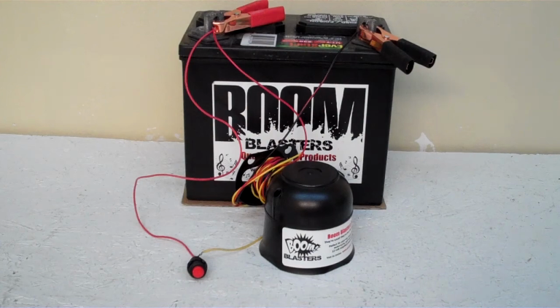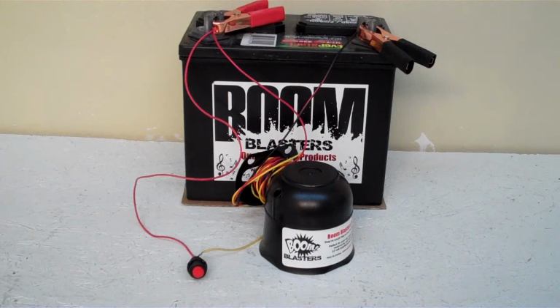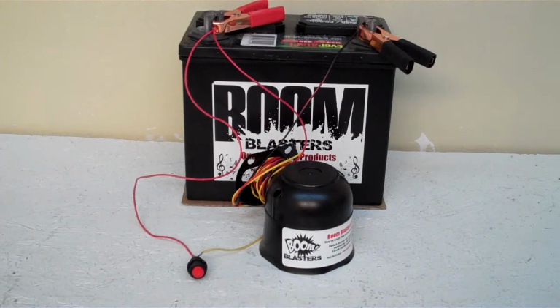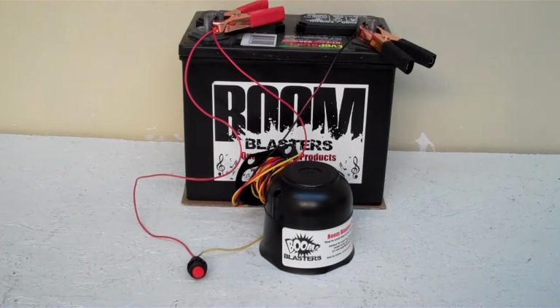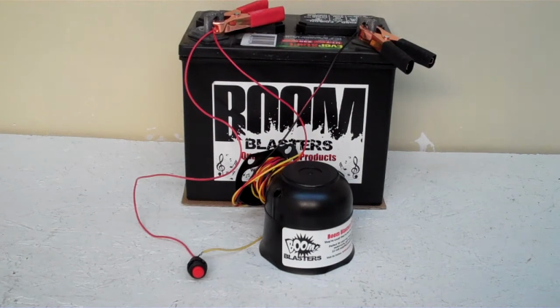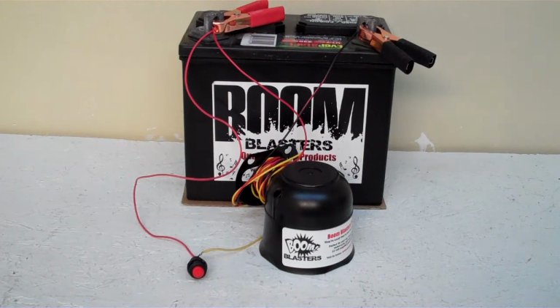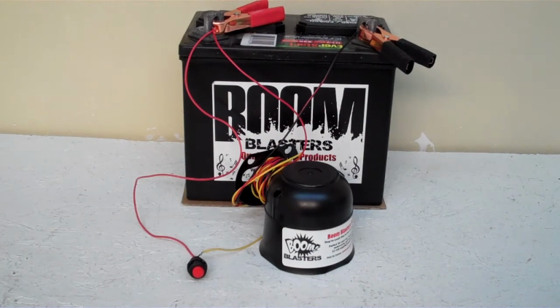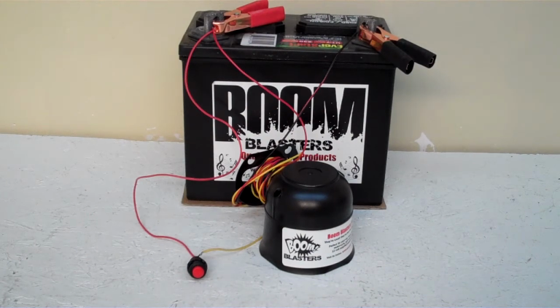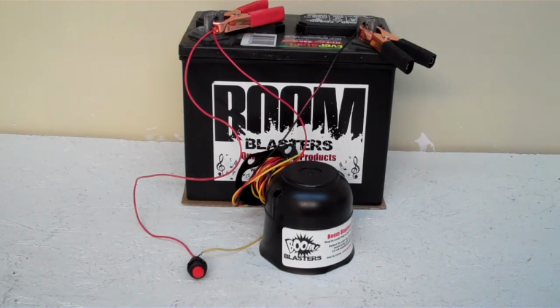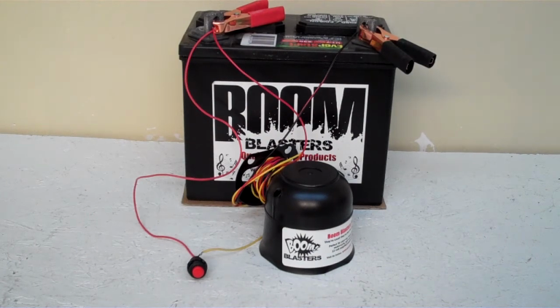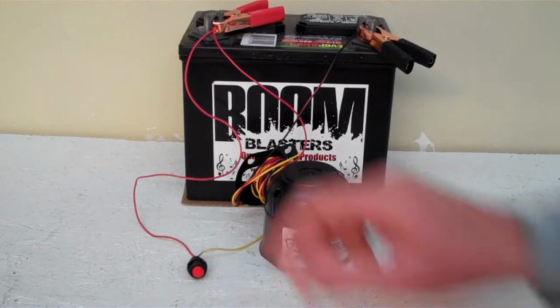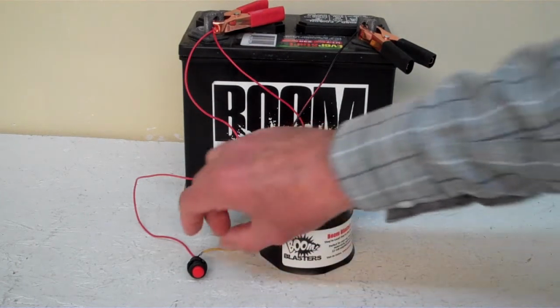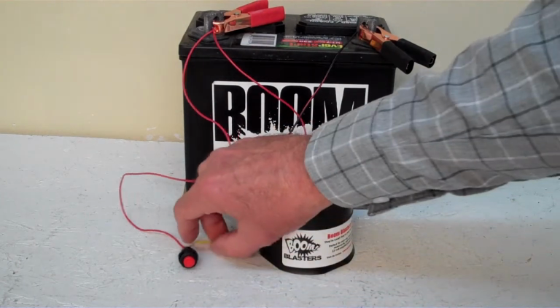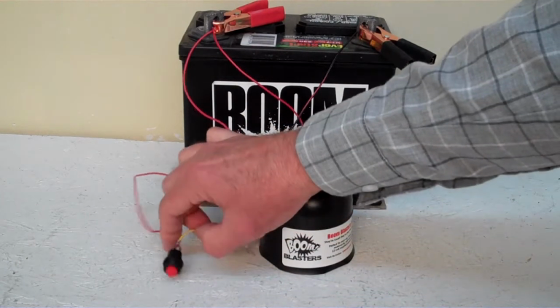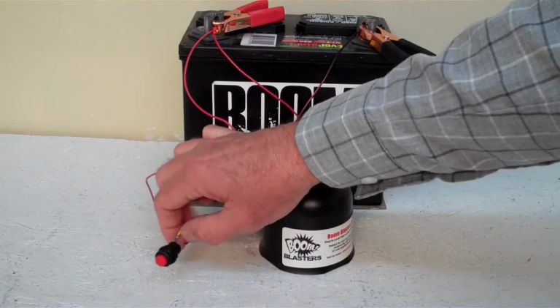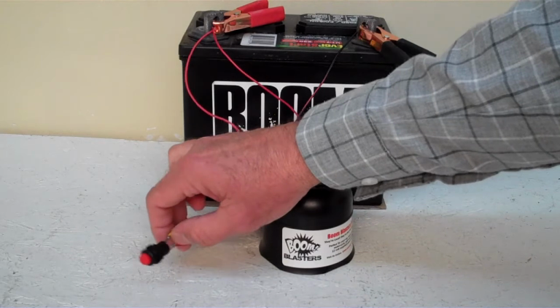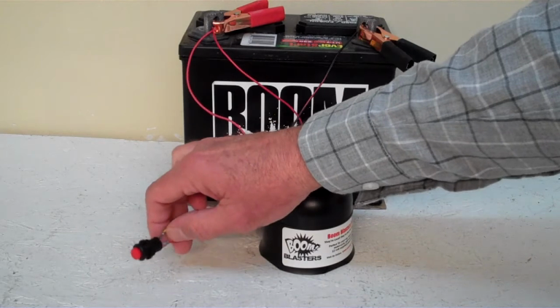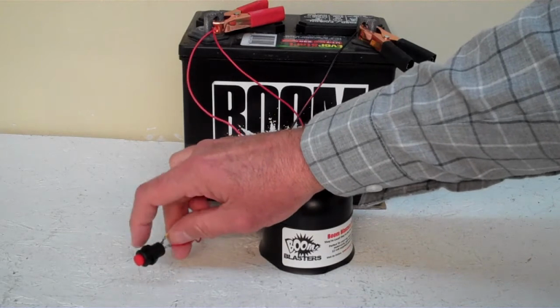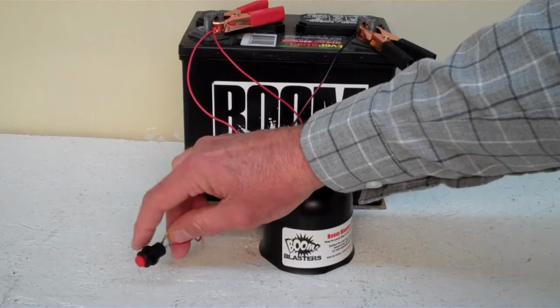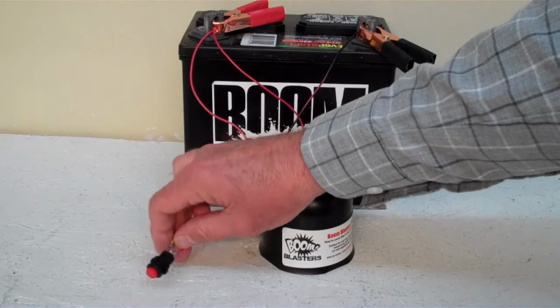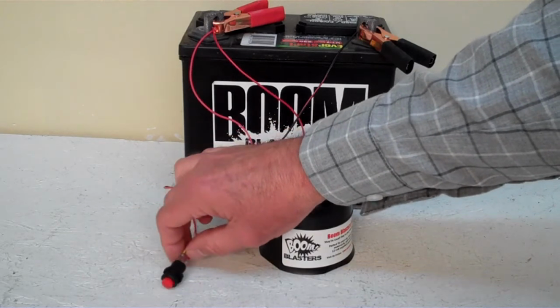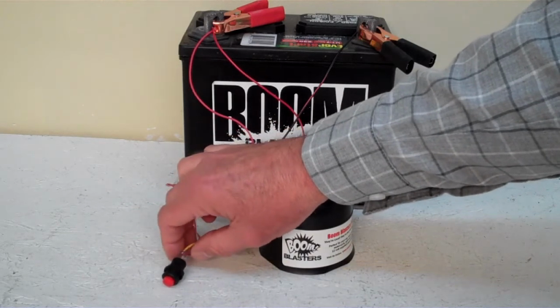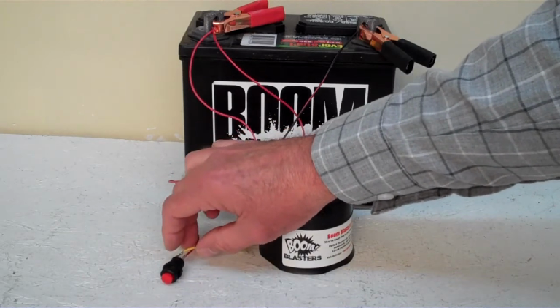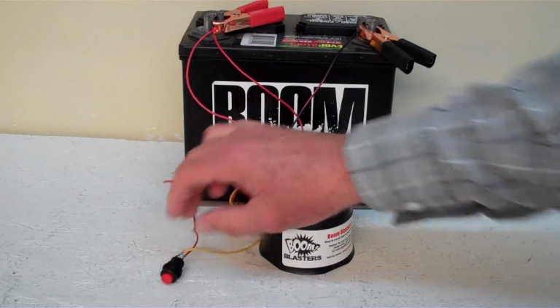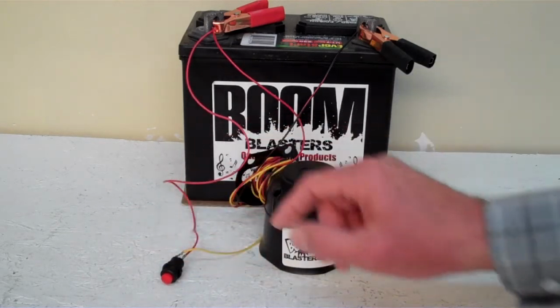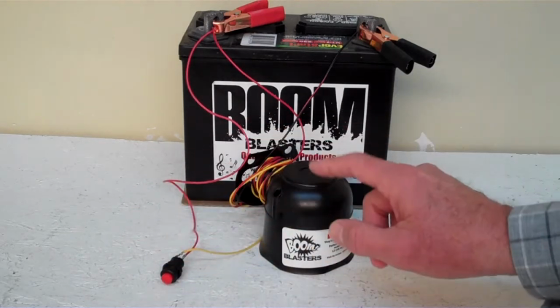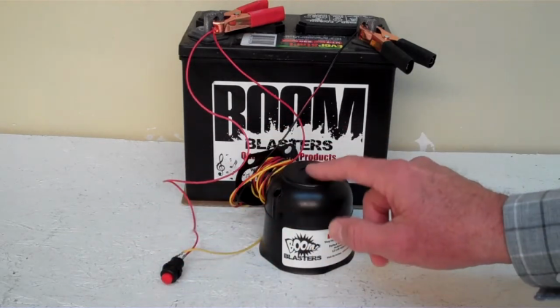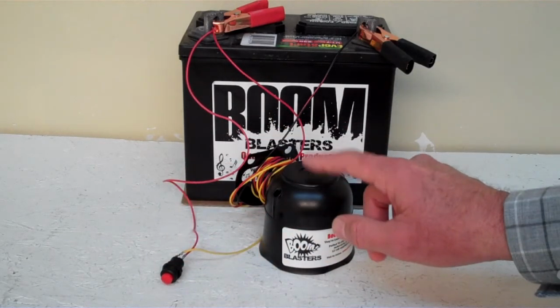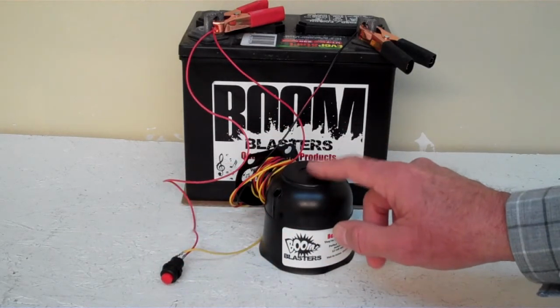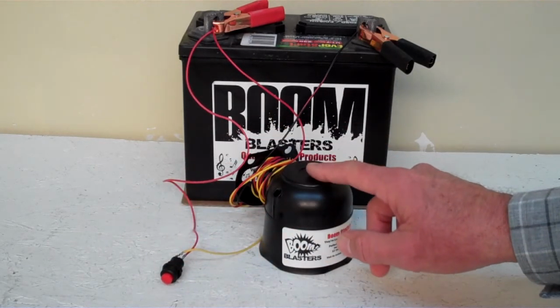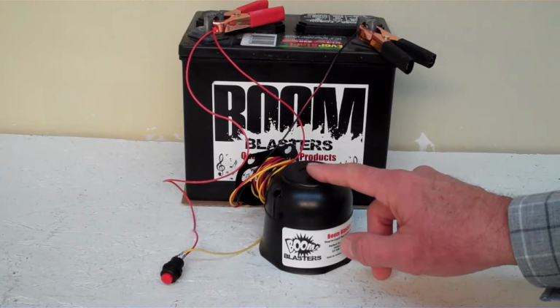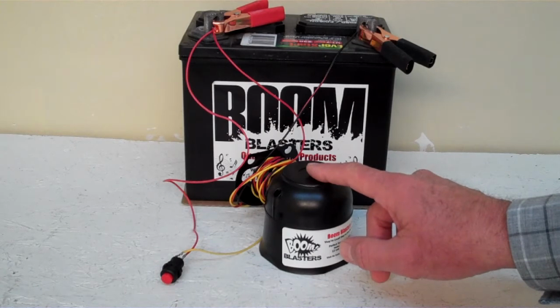Hey everyone, this is our wah wah wah sounds car horn. This is our button version of the horn — it comes with a button which is included. We've got this horn facing down because it's pretty loud and we don't want to hurt our ears here.